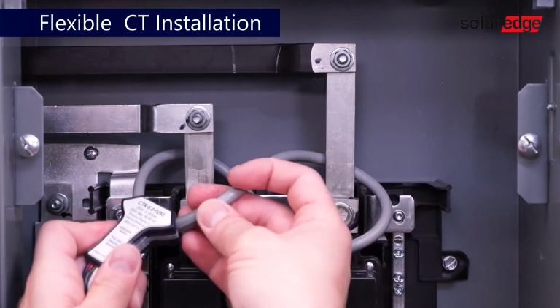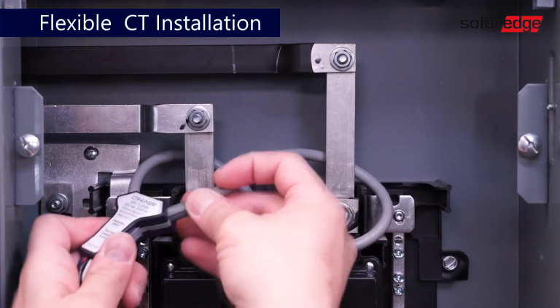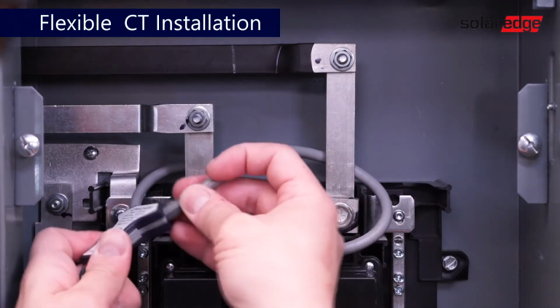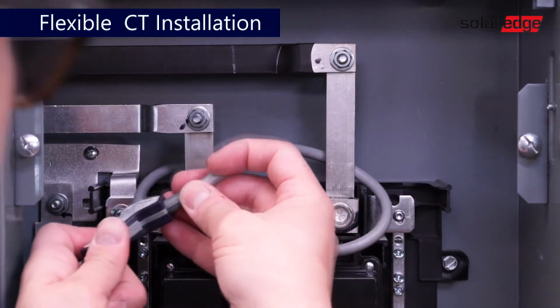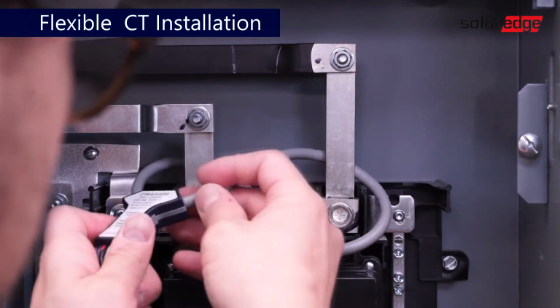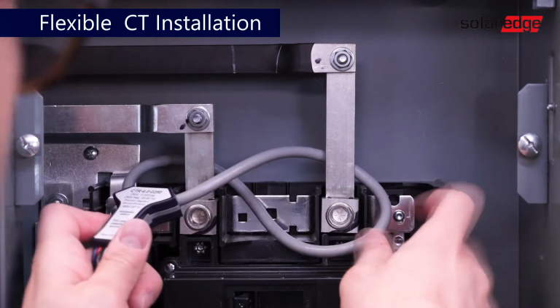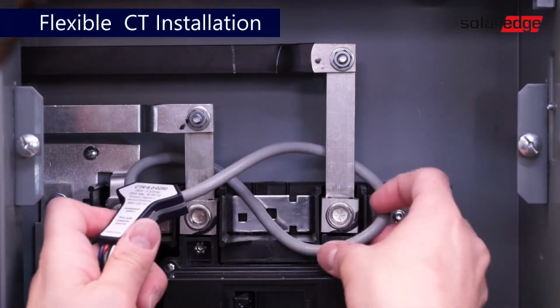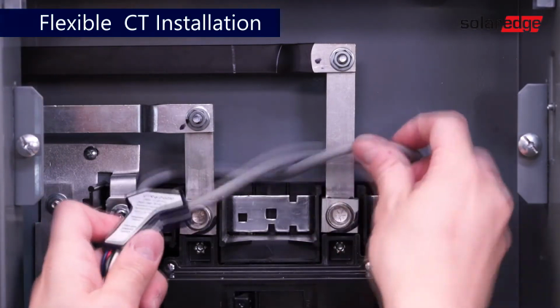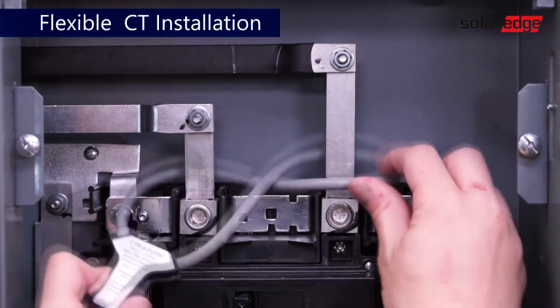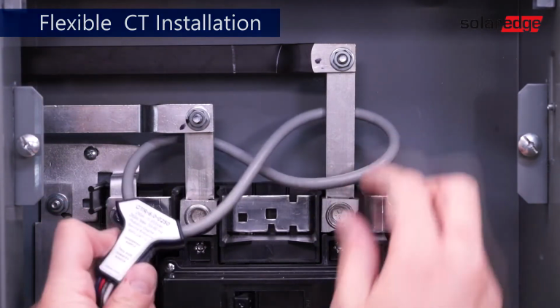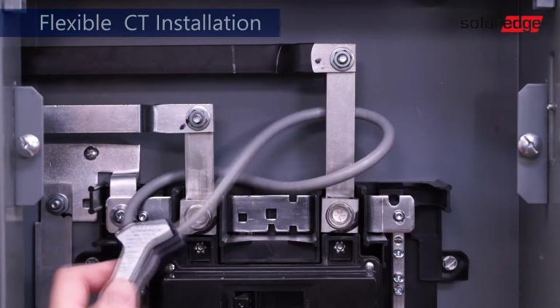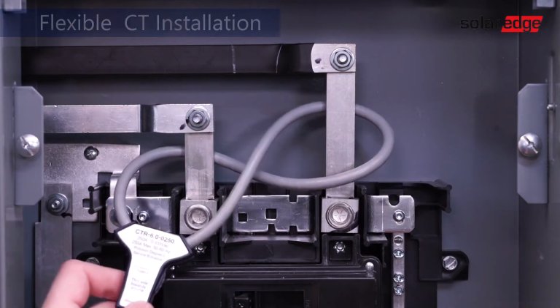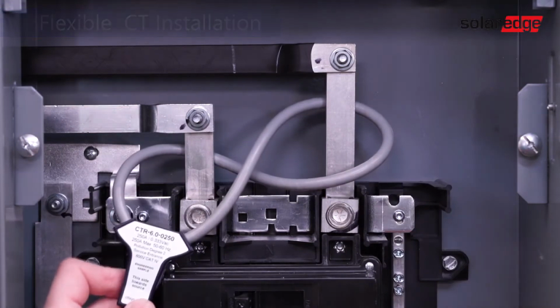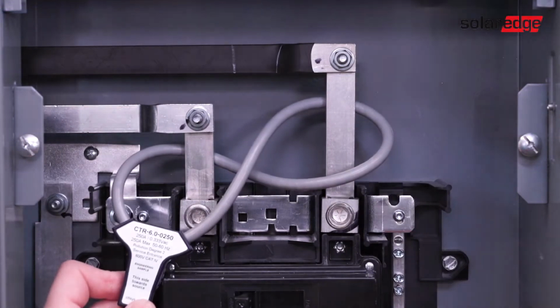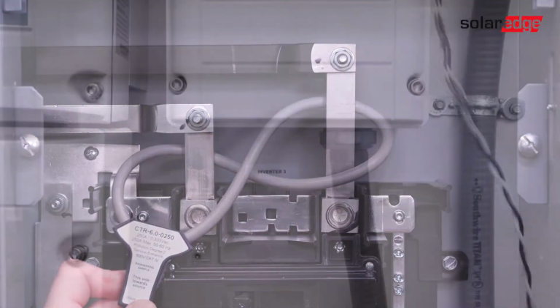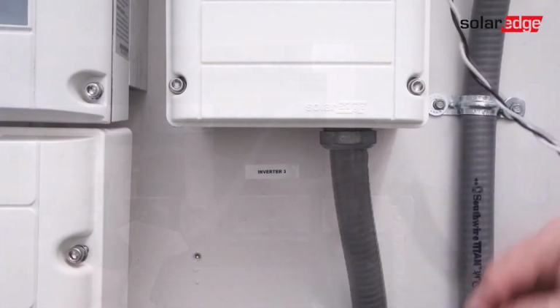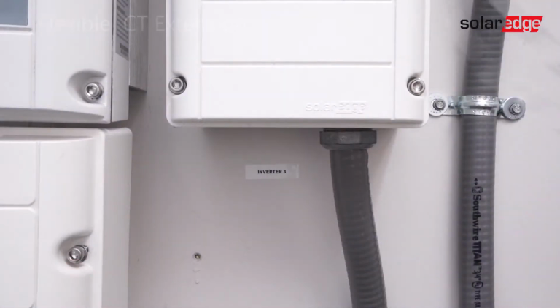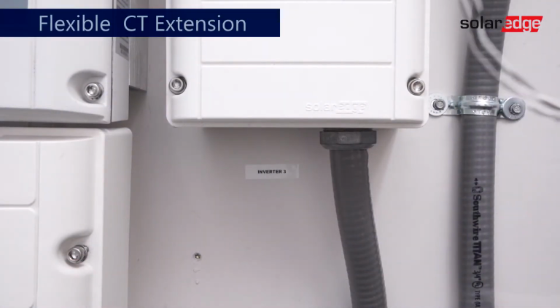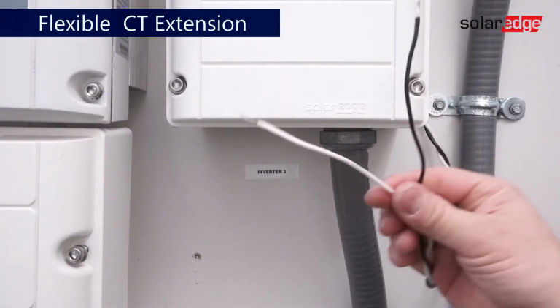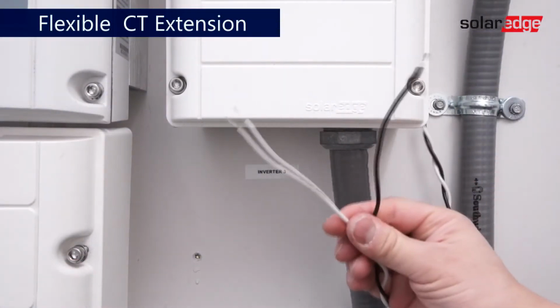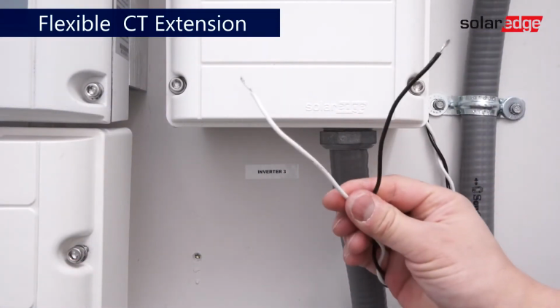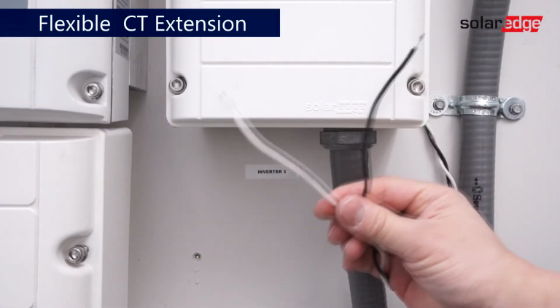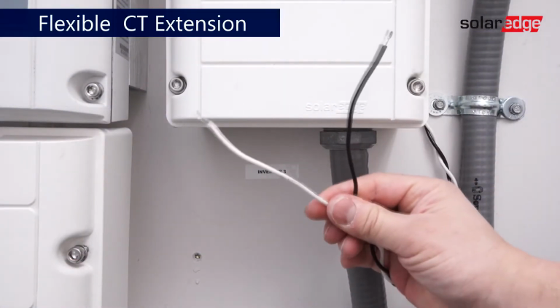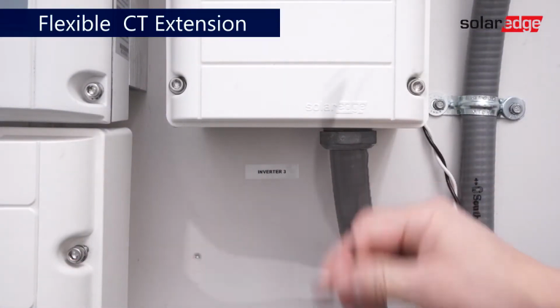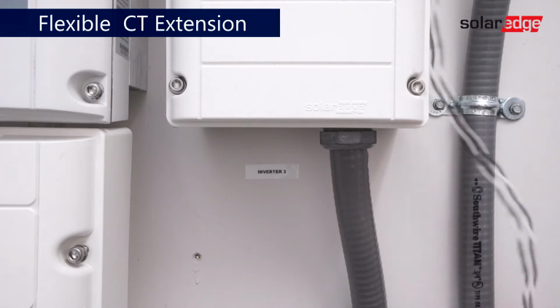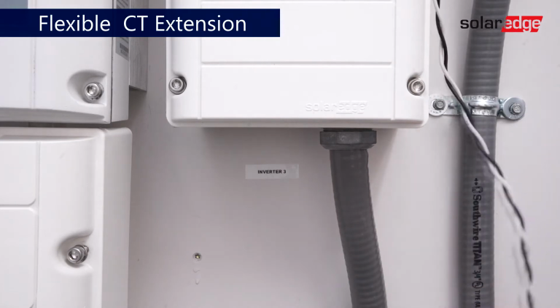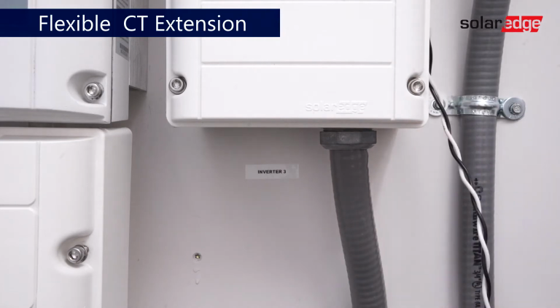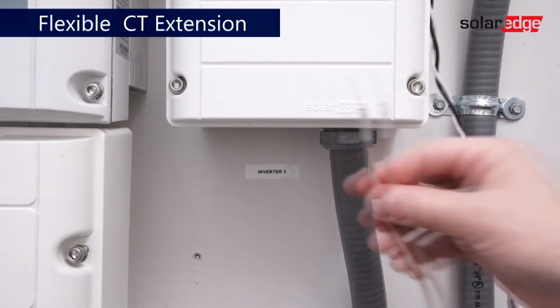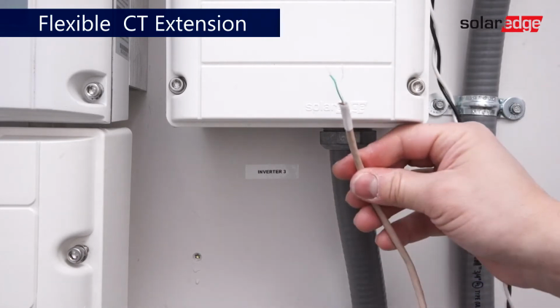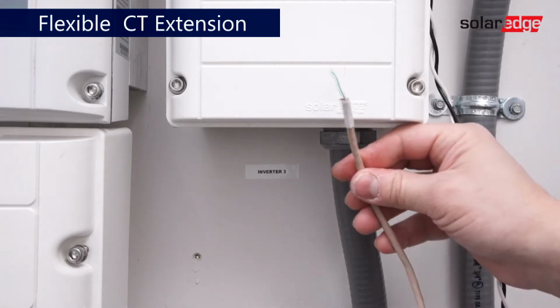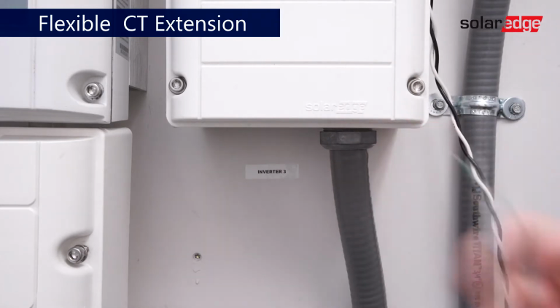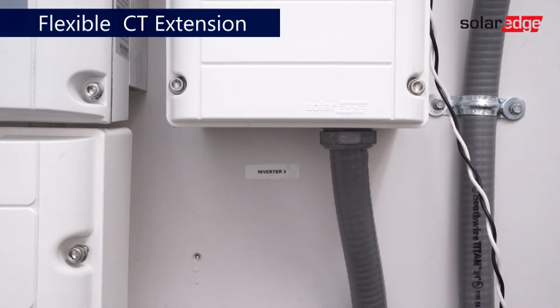Again, this work is being done on a de-energized system. Extend your wires using shielded CAT5E and a butt splice connector.